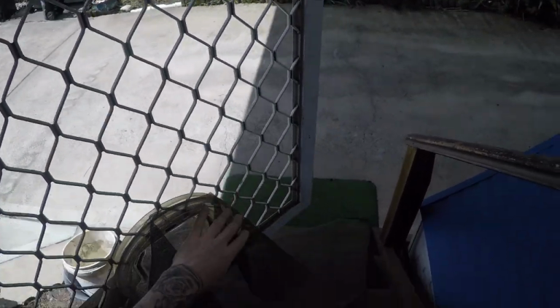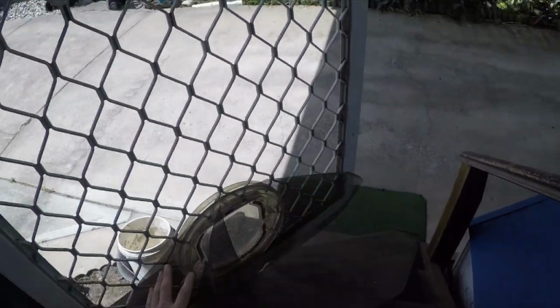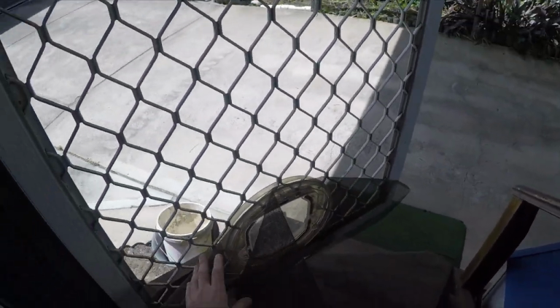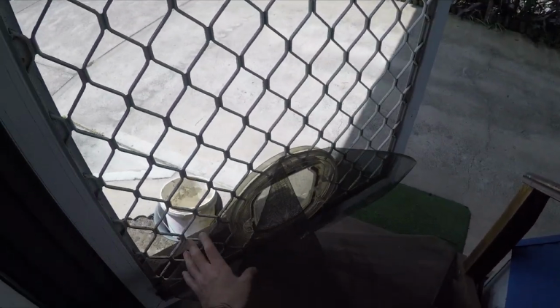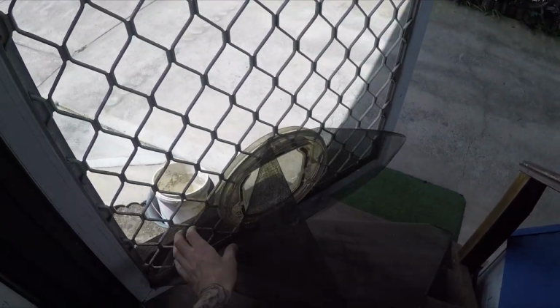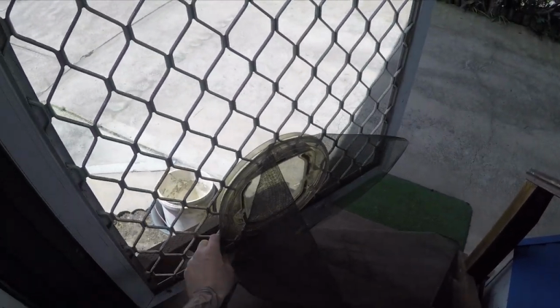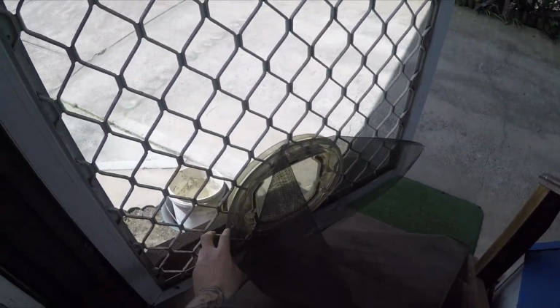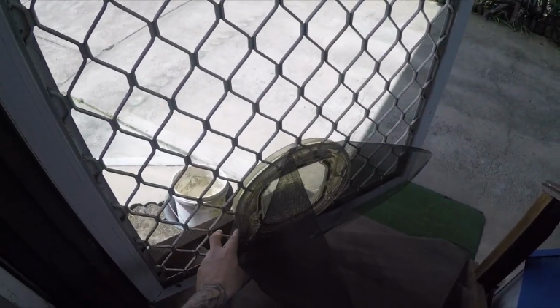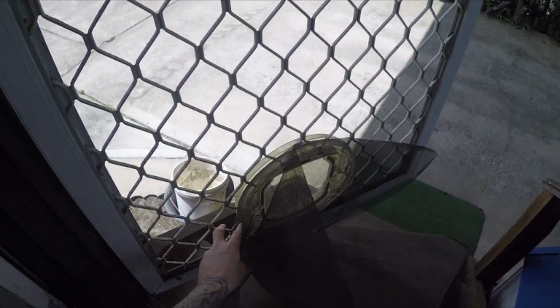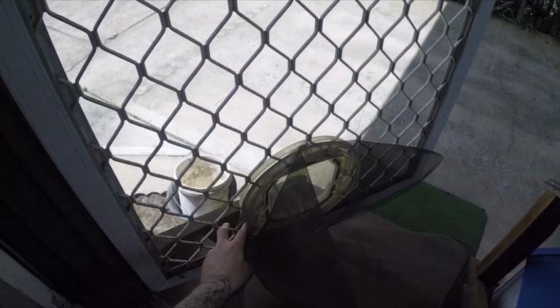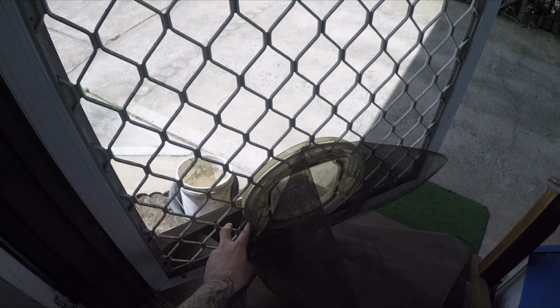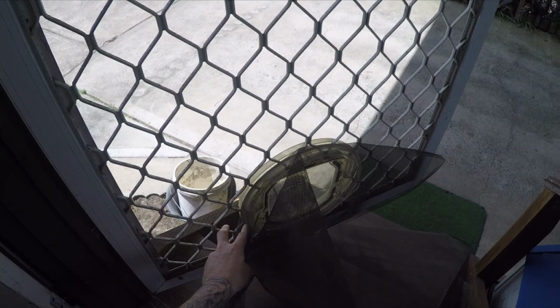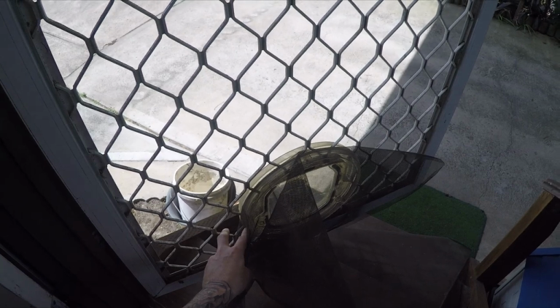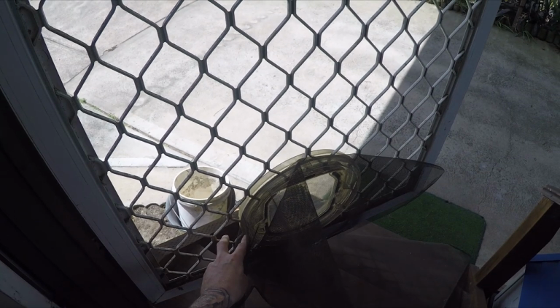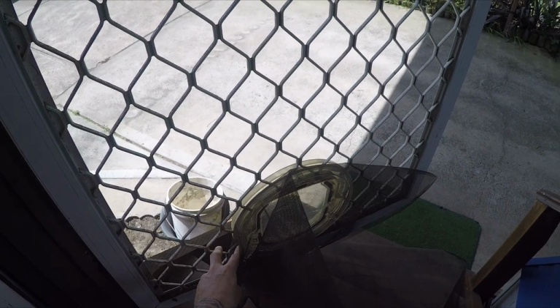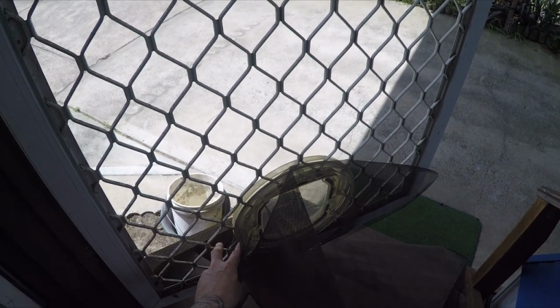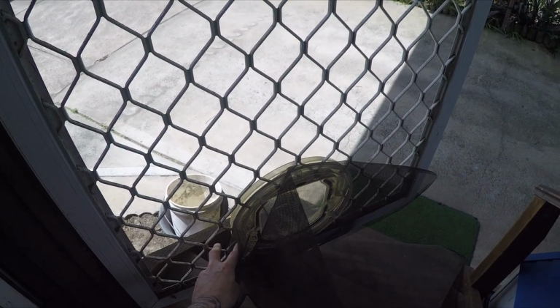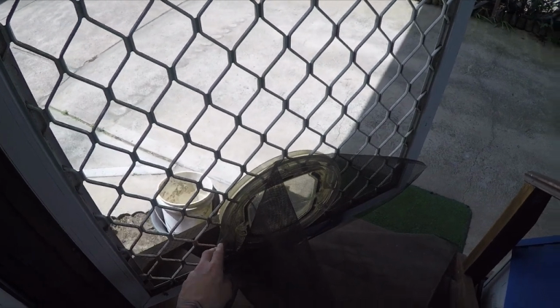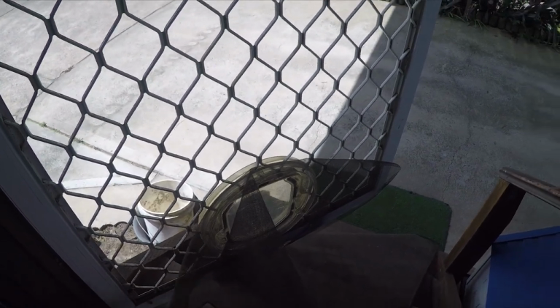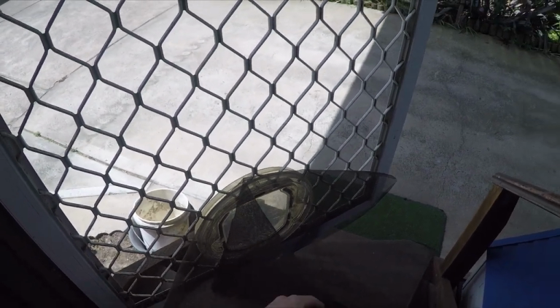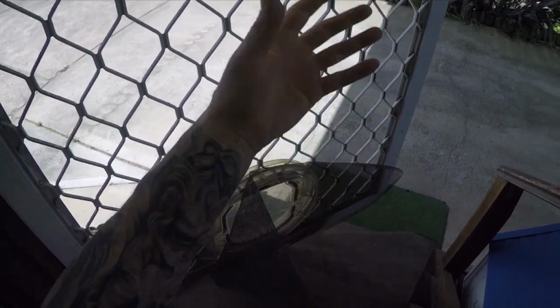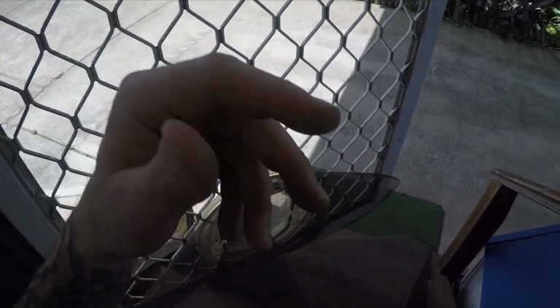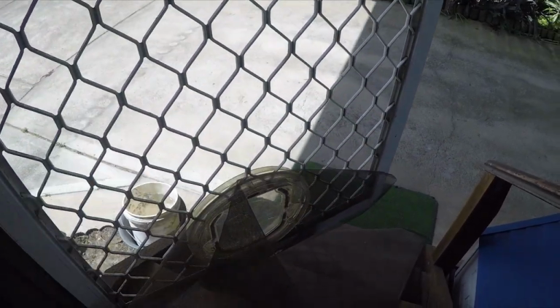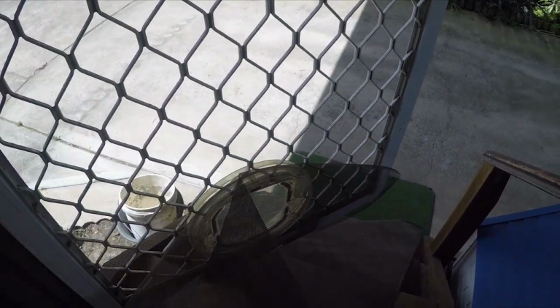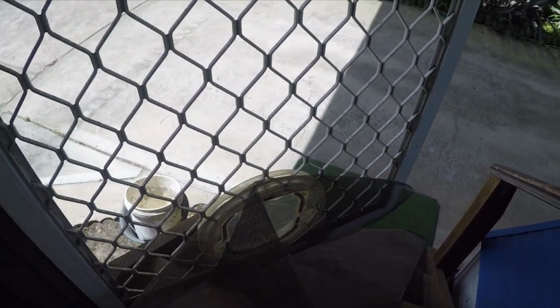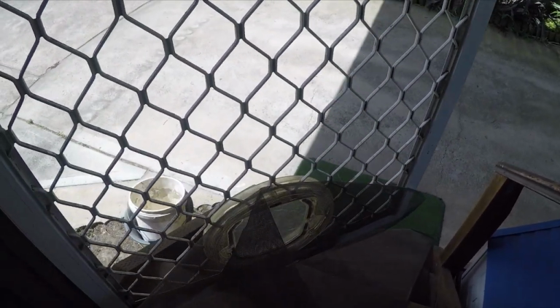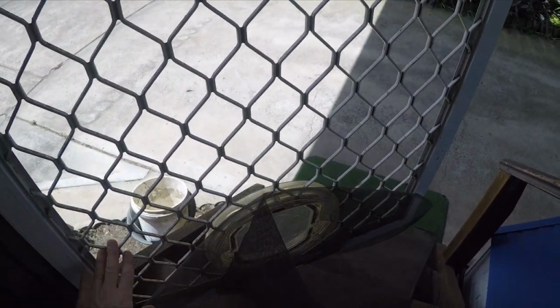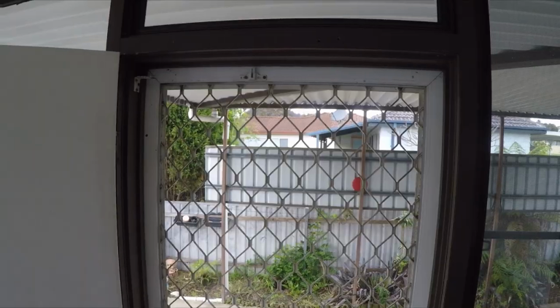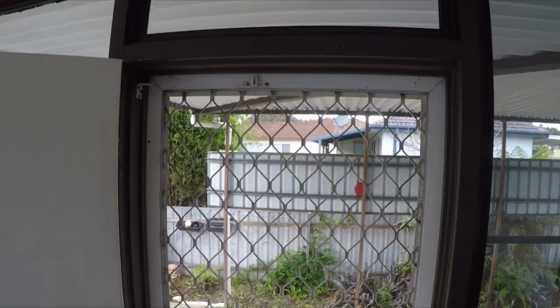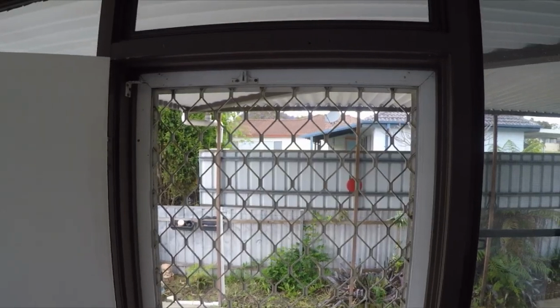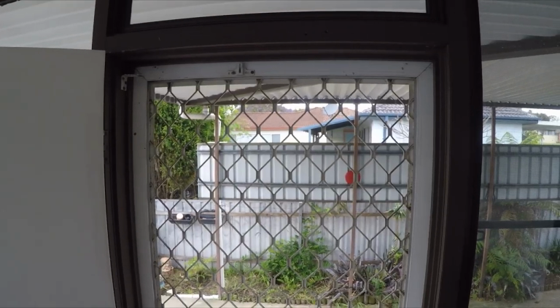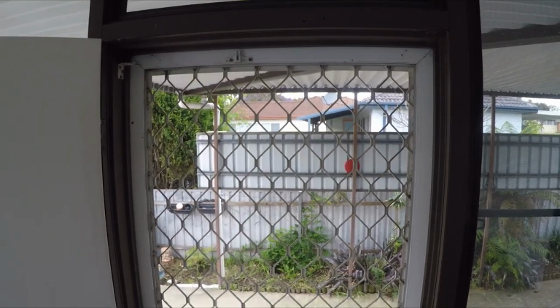I have a pet door here so I'm going to have to unscrew that and take it out. But if you don't have one of those, the fly screen will just come right off — lucky you.